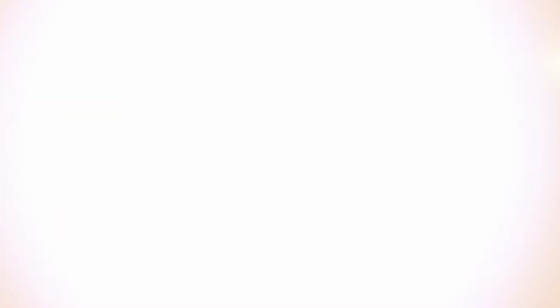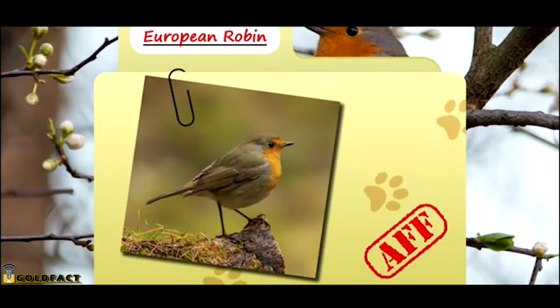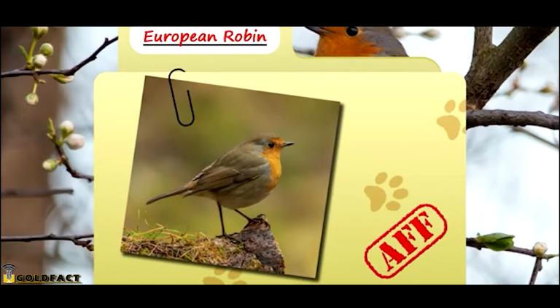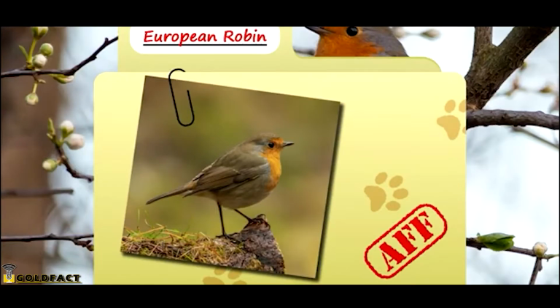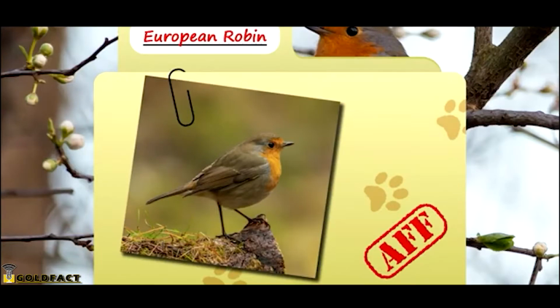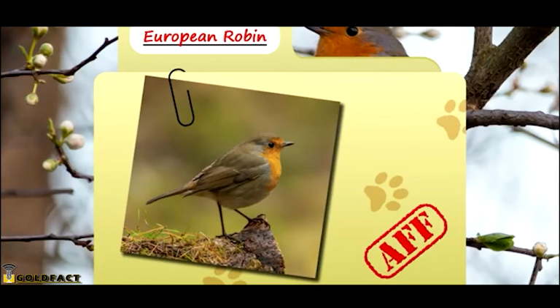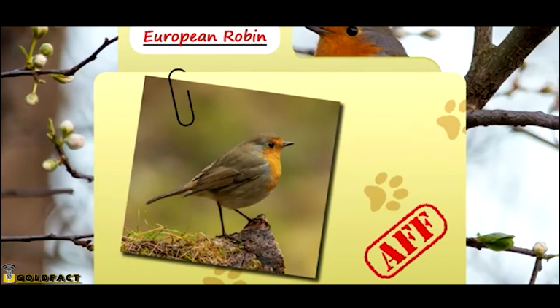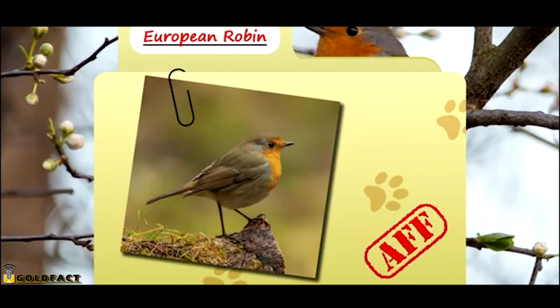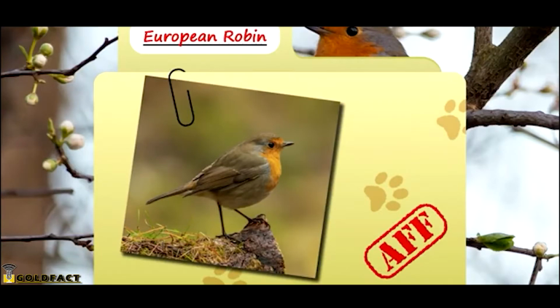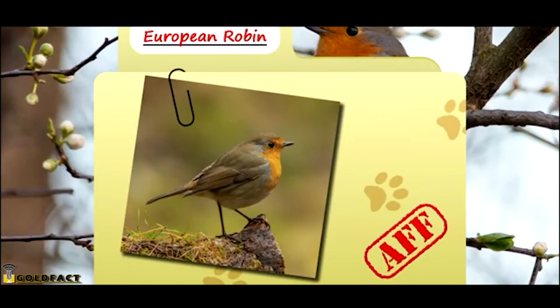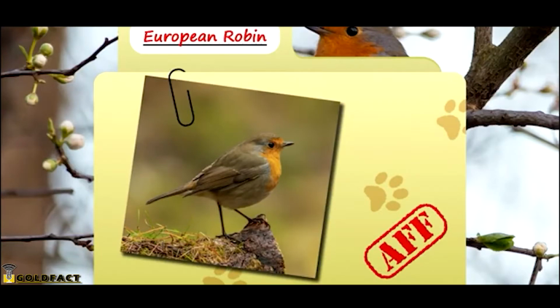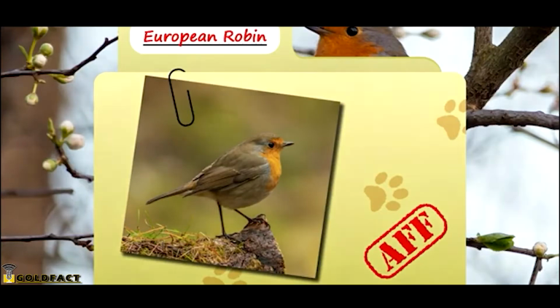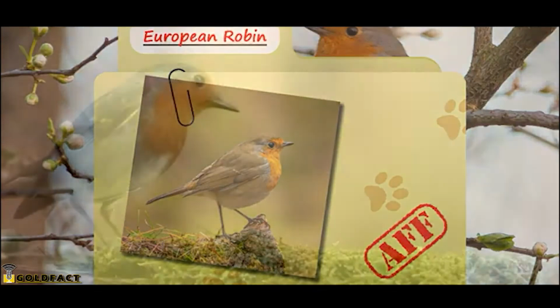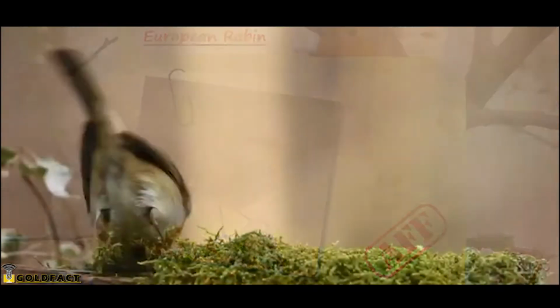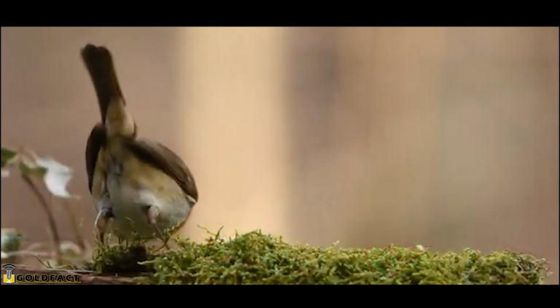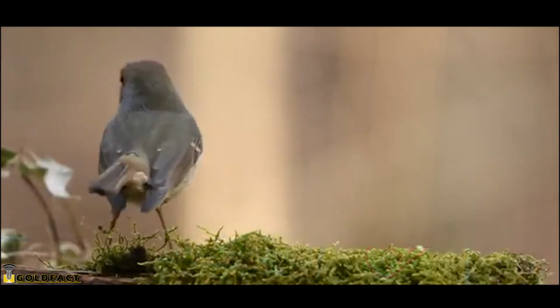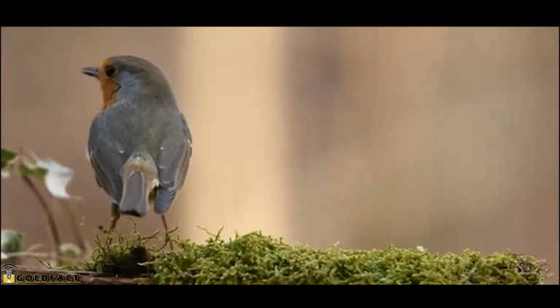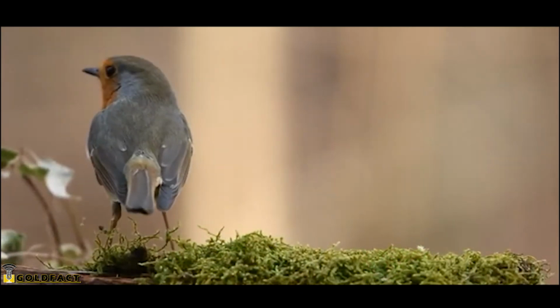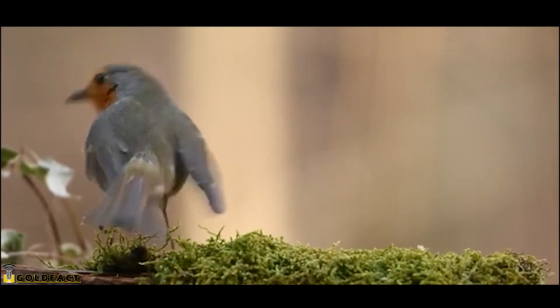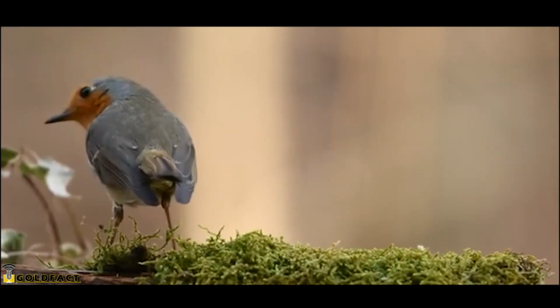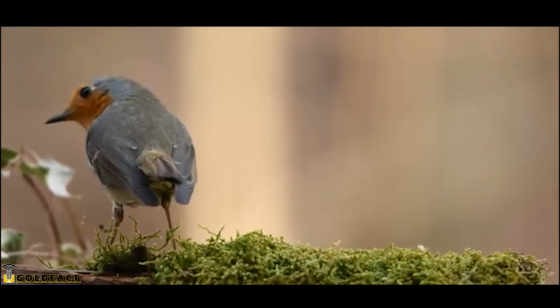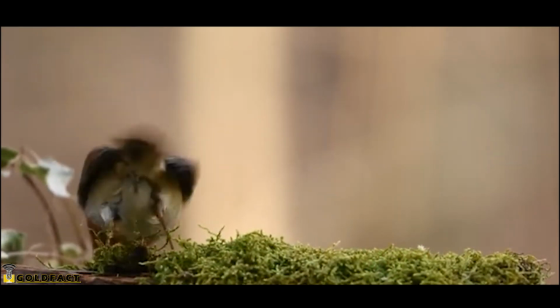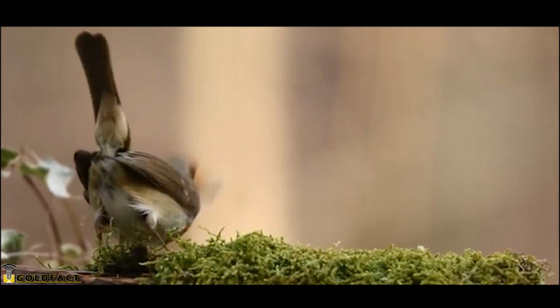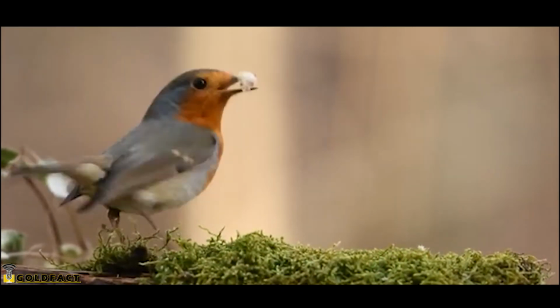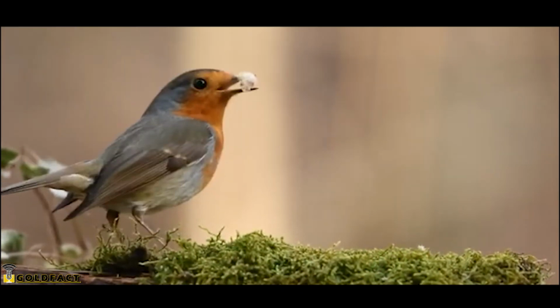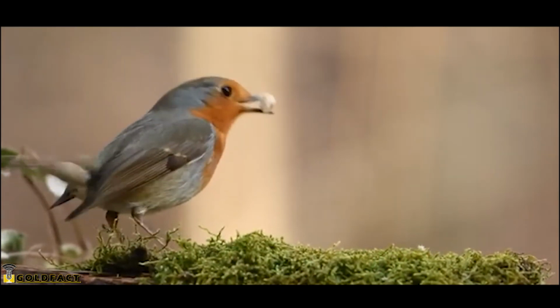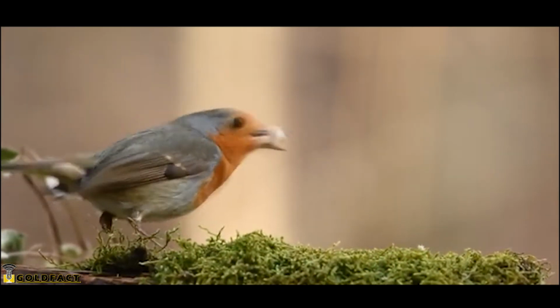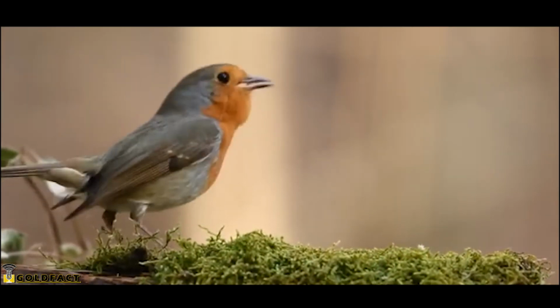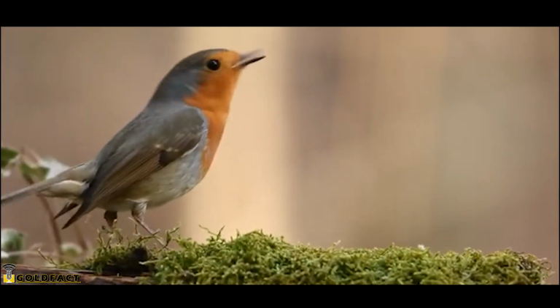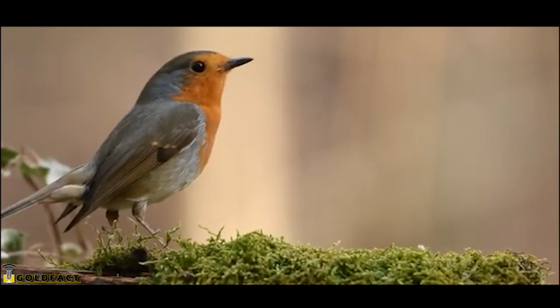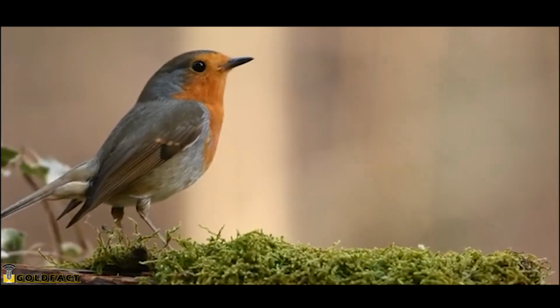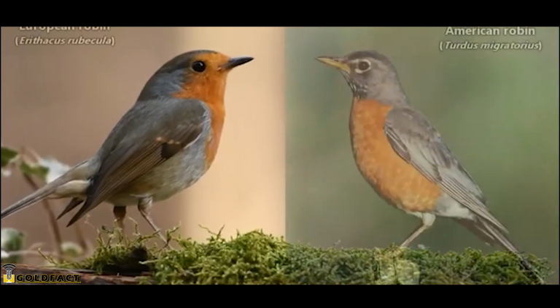Today on Animal Fact Files, we're talking about European Robins. We've previously talked about American Robins on this show, so now it's time to give European Robins their time to shine.